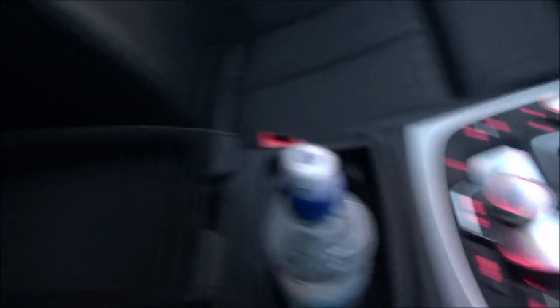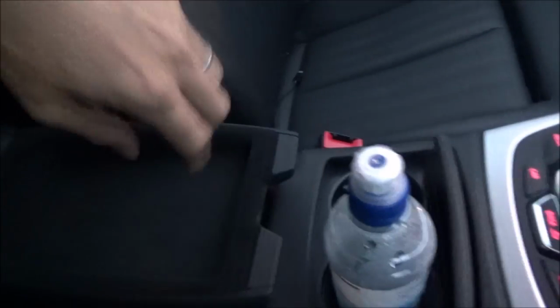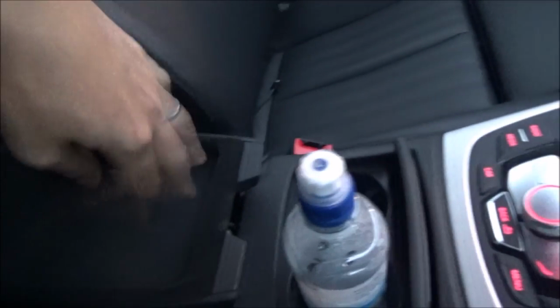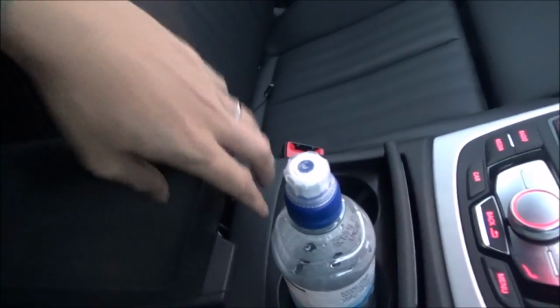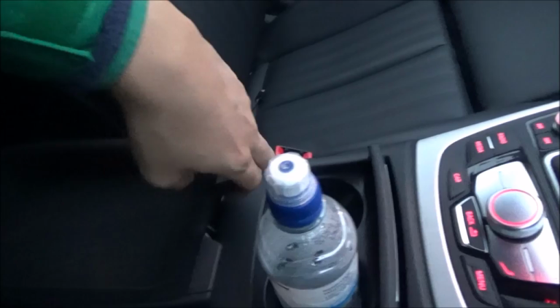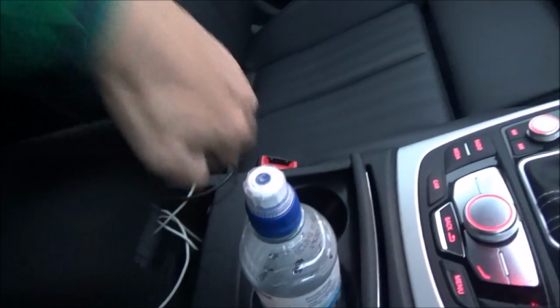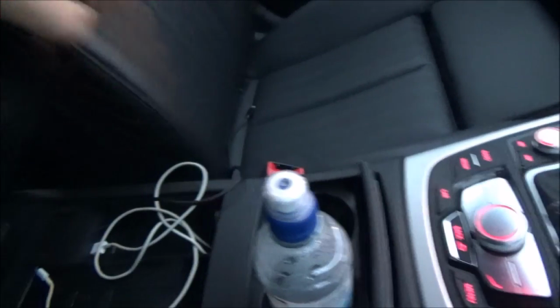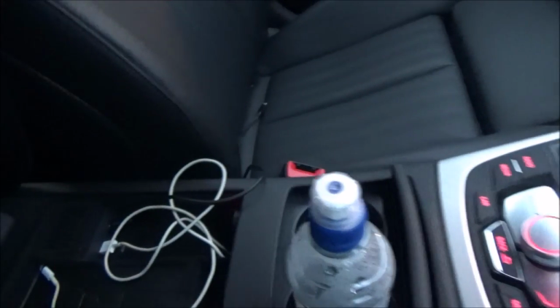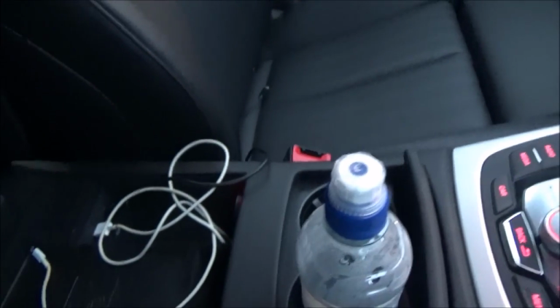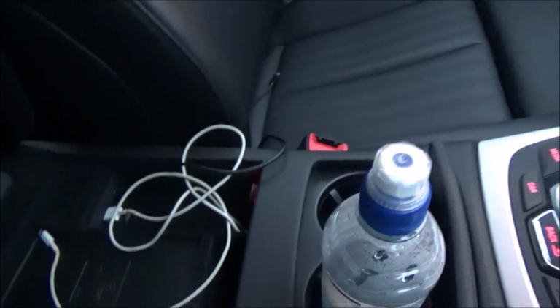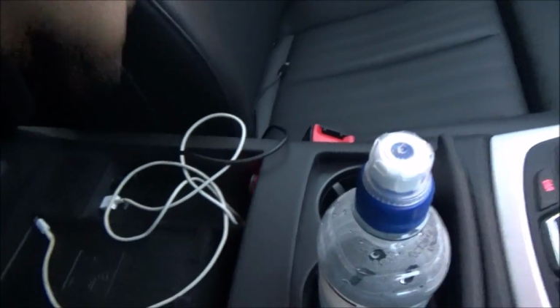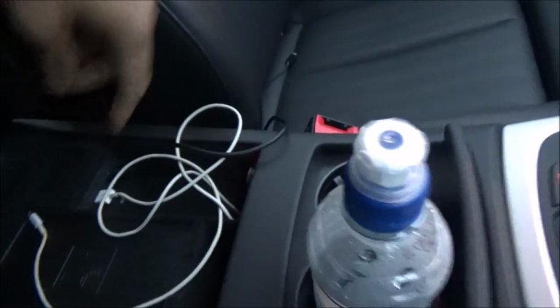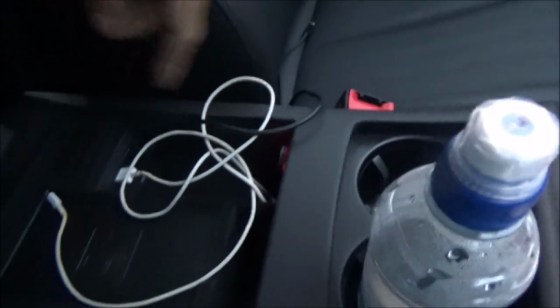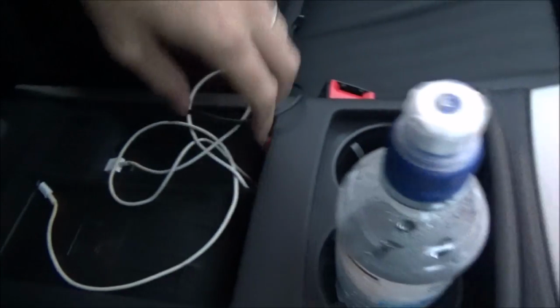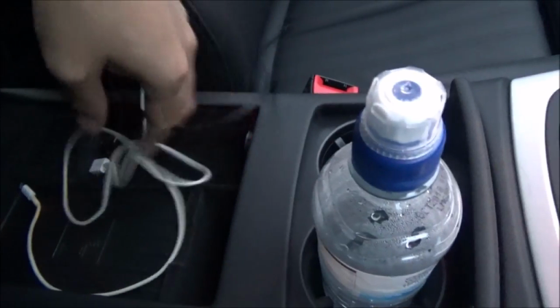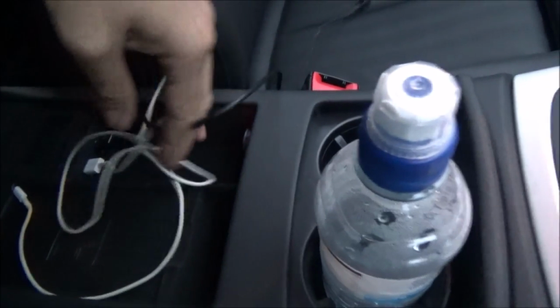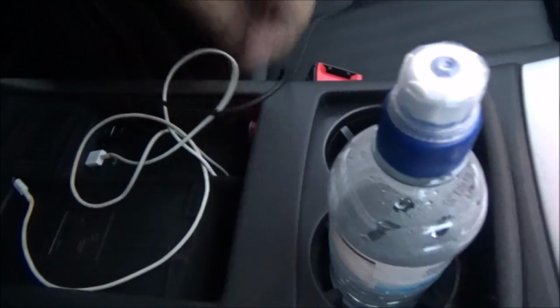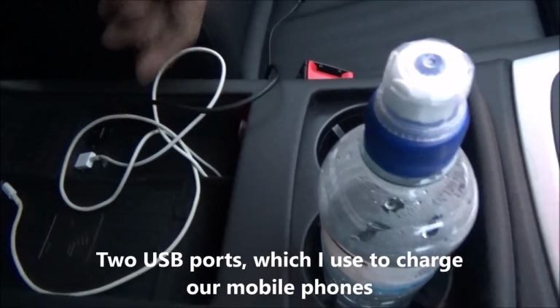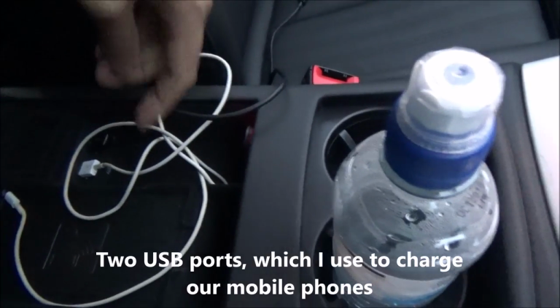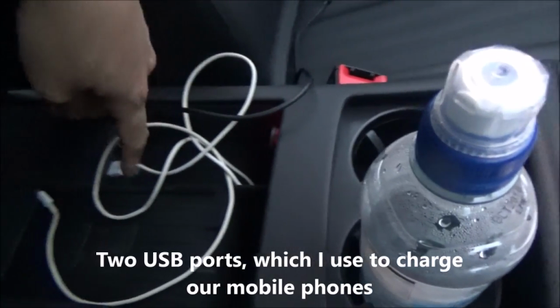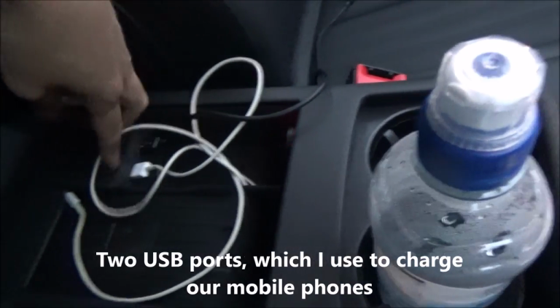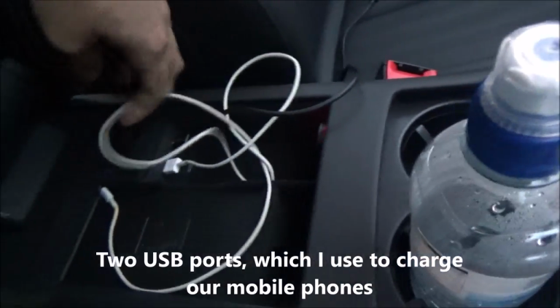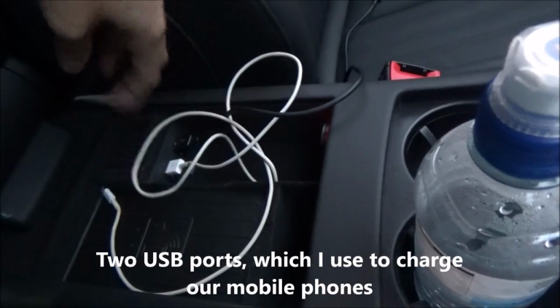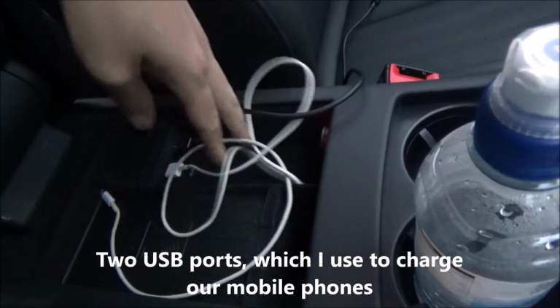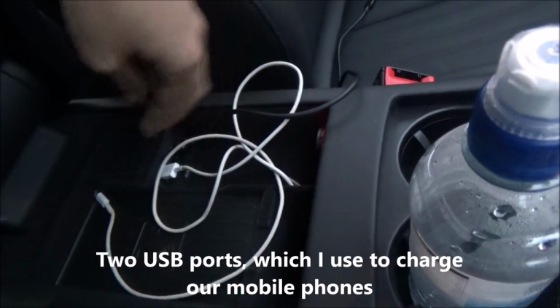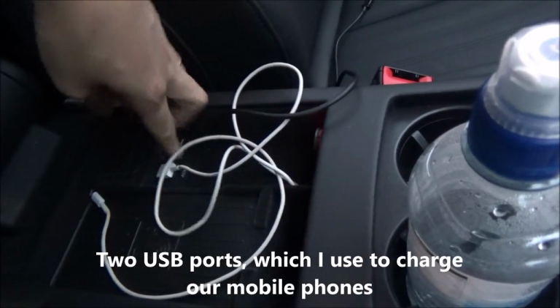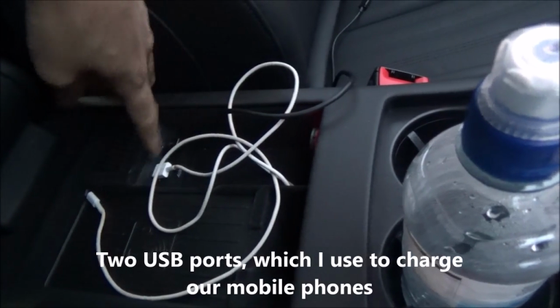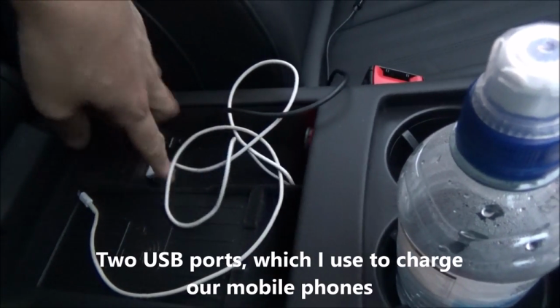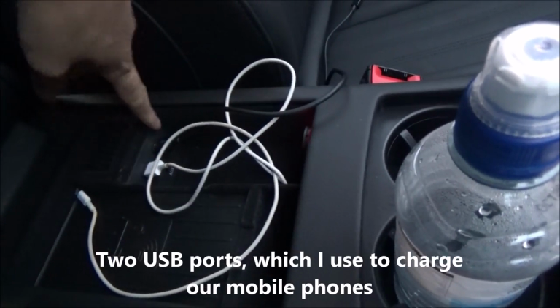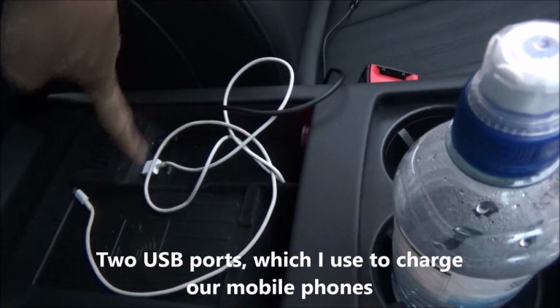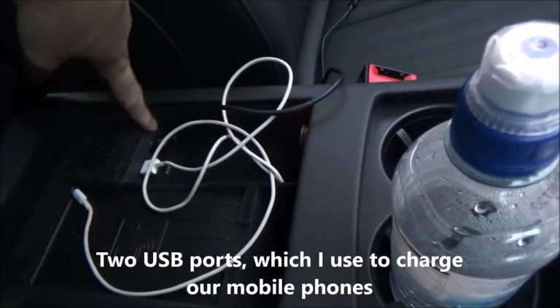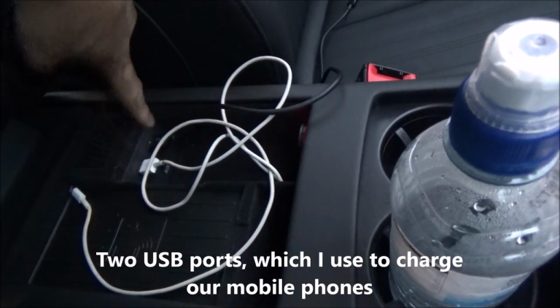You can put your stuff here but don't forget them. What's really neat is here — you can open this up and there are two USB ports, plus two cables which I left here.